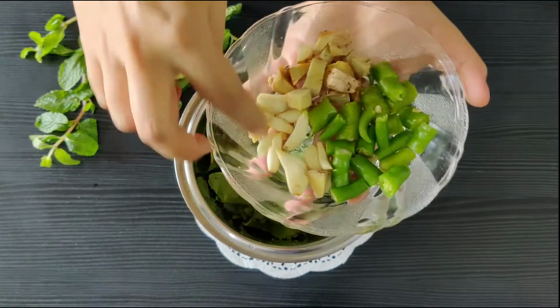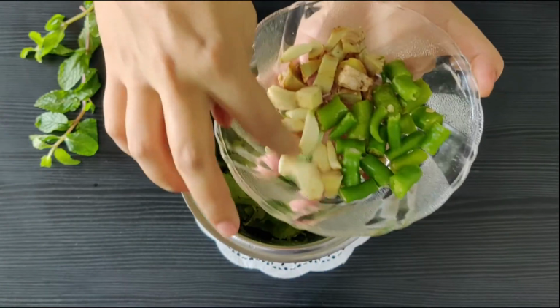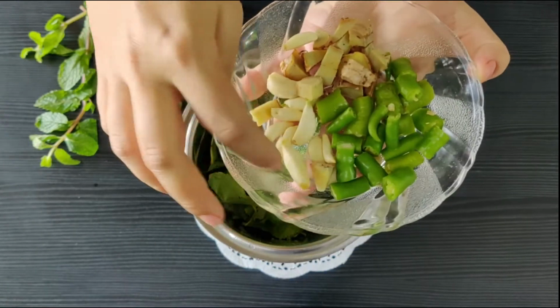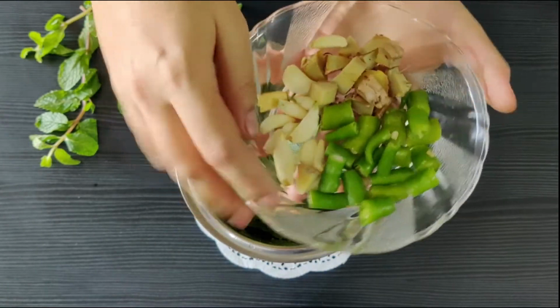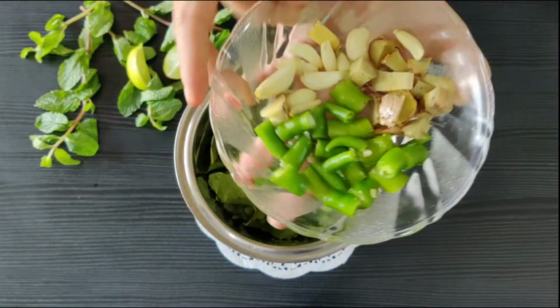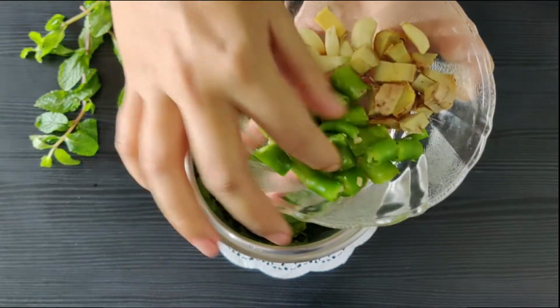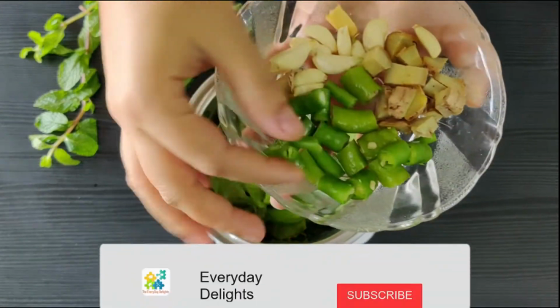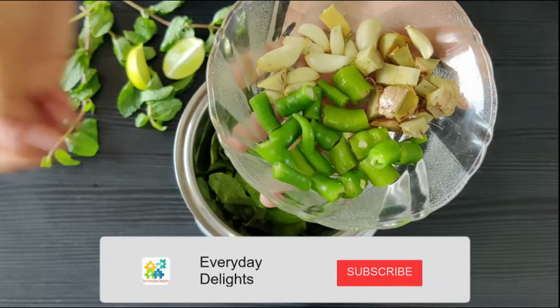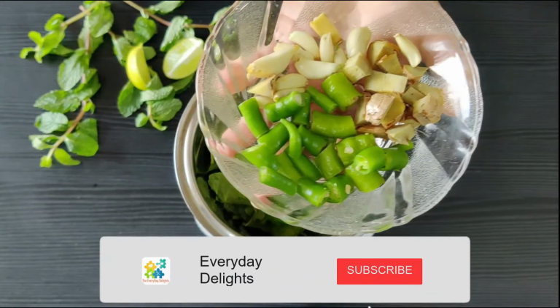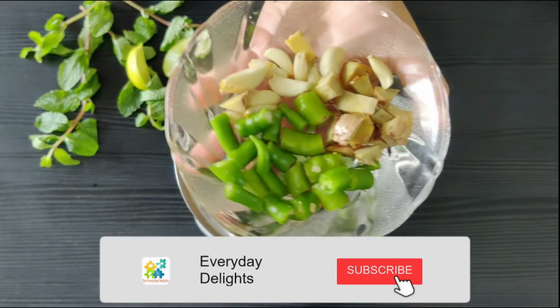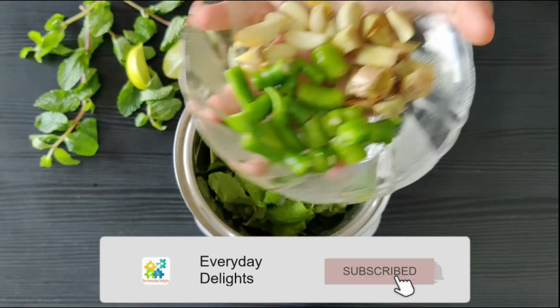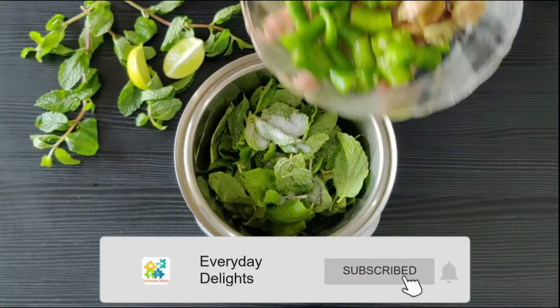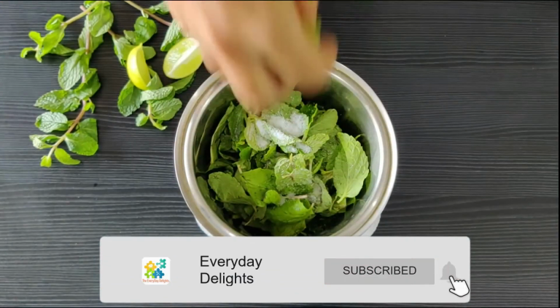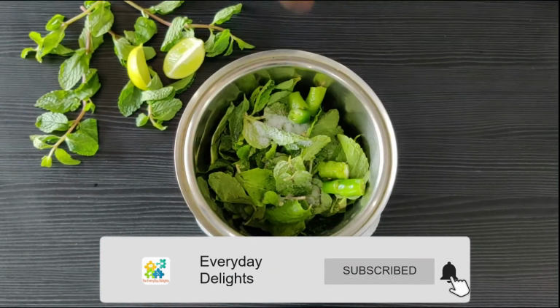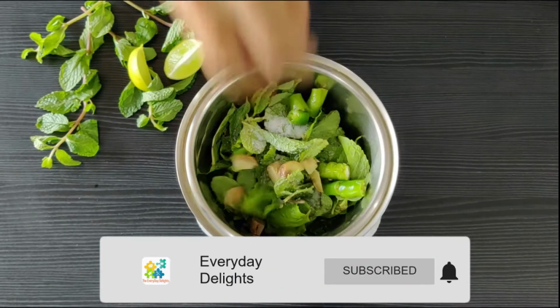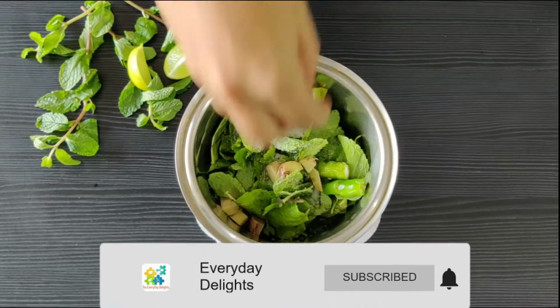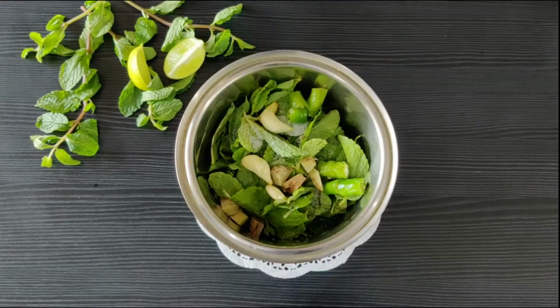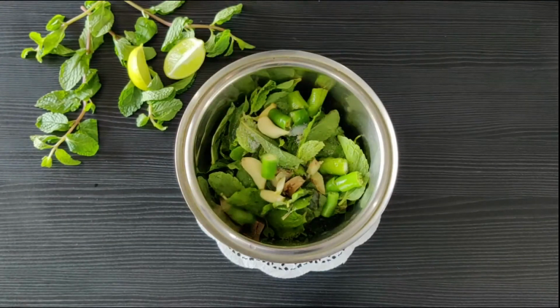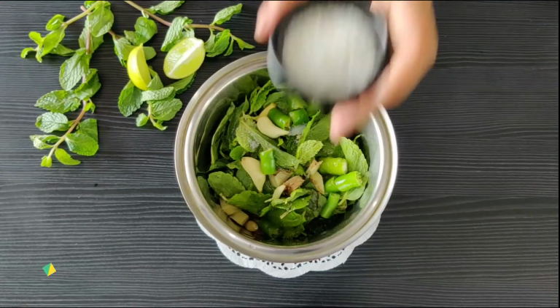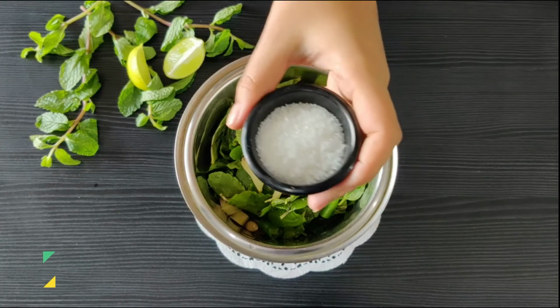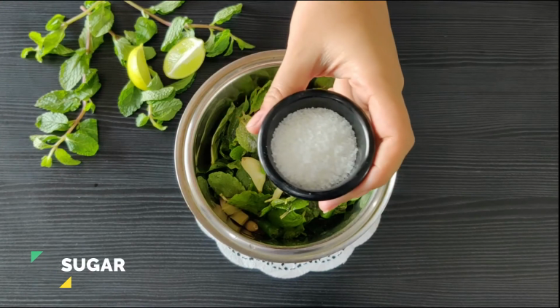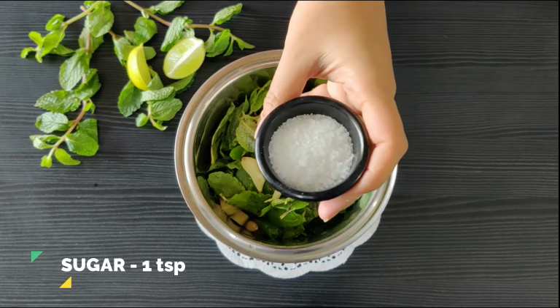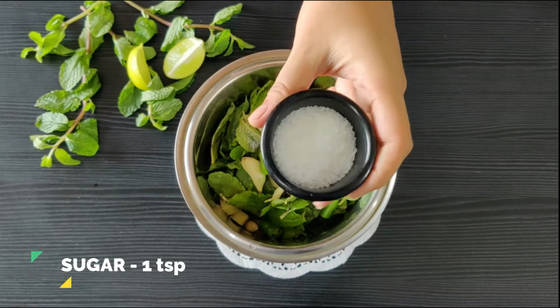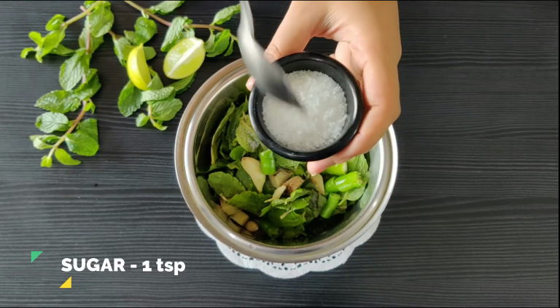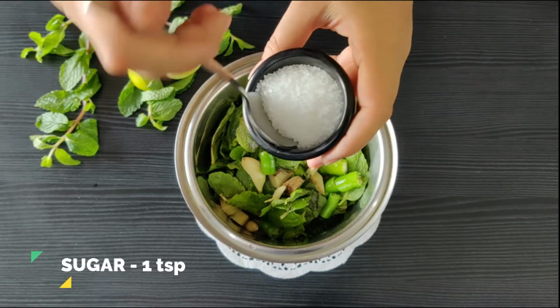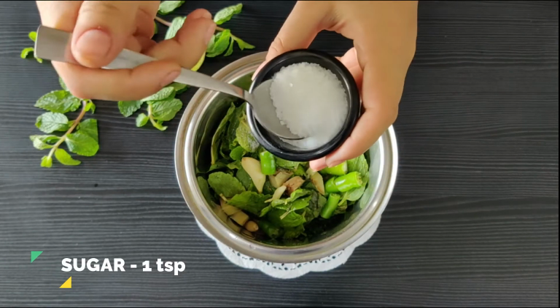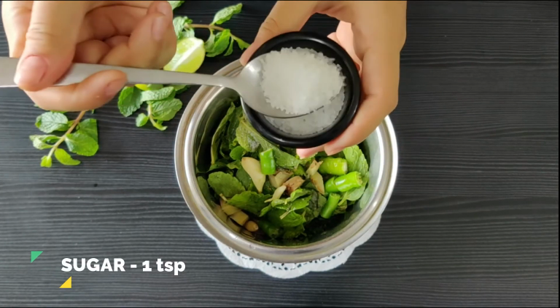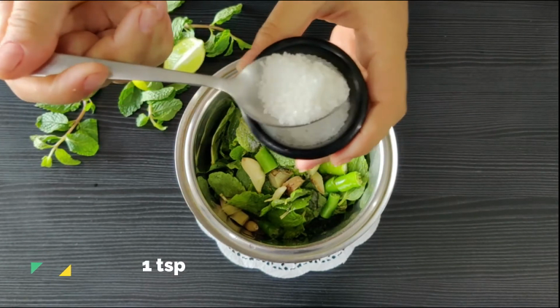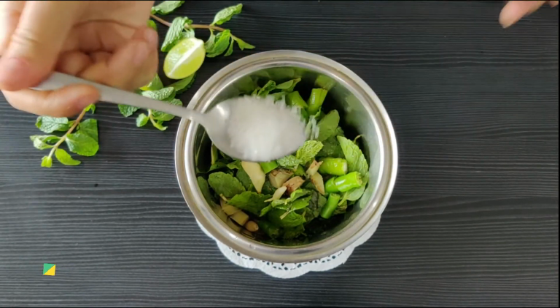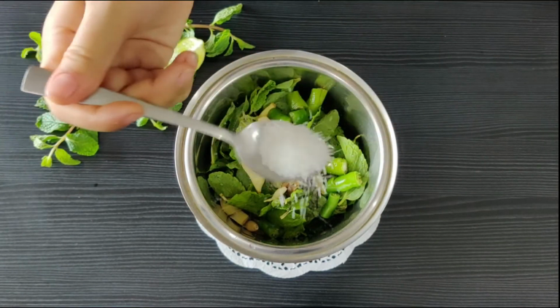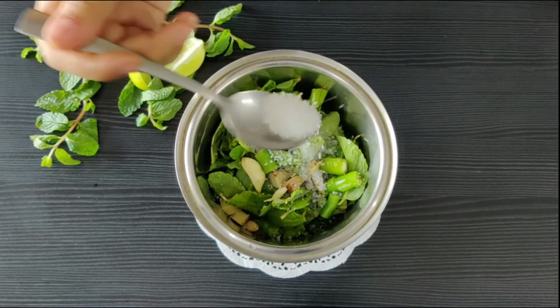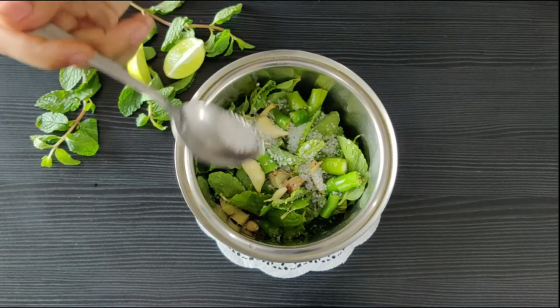Along with some garlic — for those who don't eat garlic, you can totally skip it. And I've taken green chillies; these you can add according to your taste. Let's add a spoonful of sugar — we need the sweetness to cut the heat from the chillies.